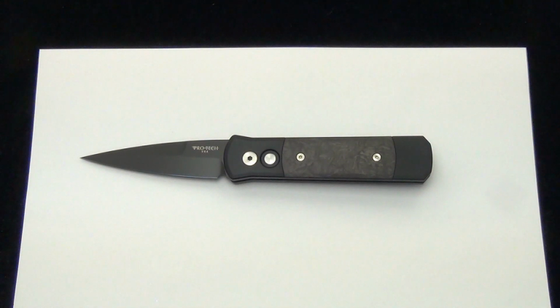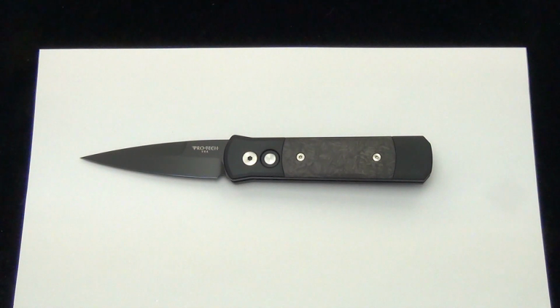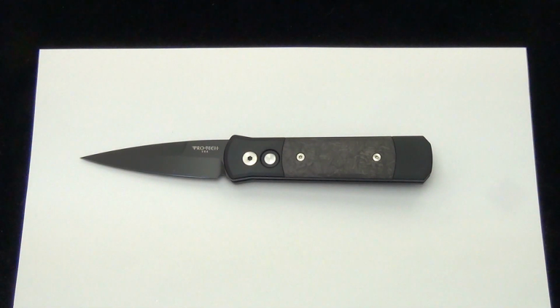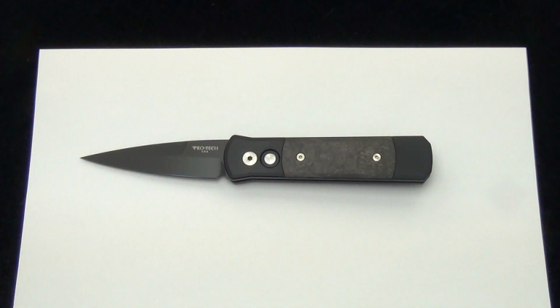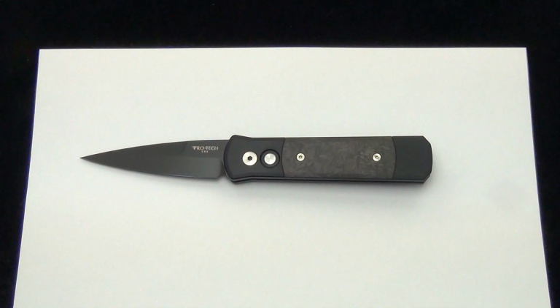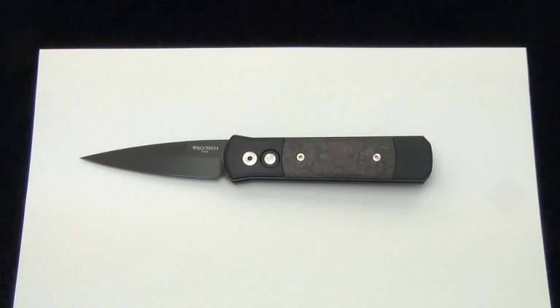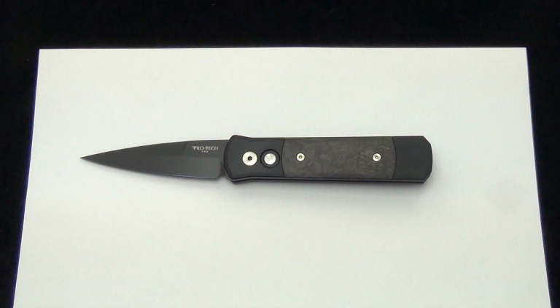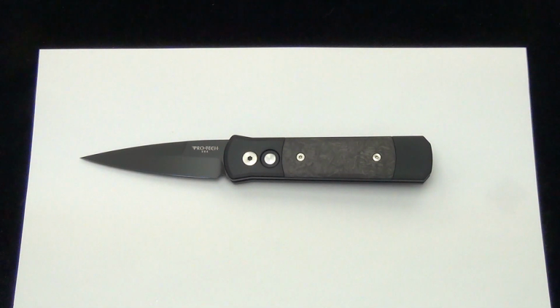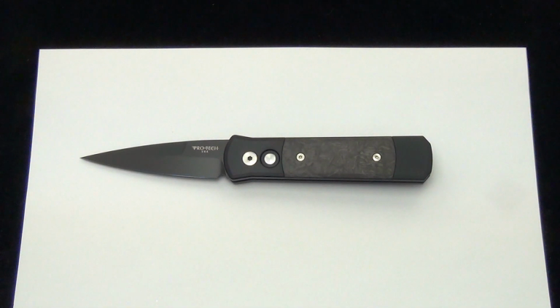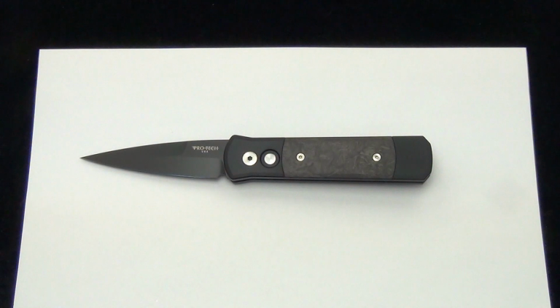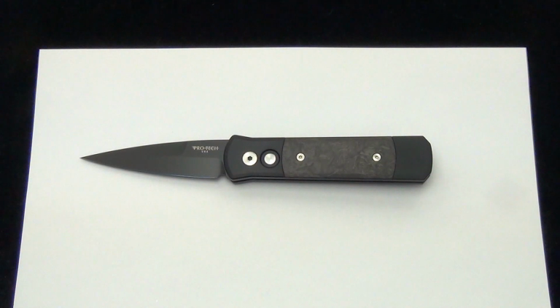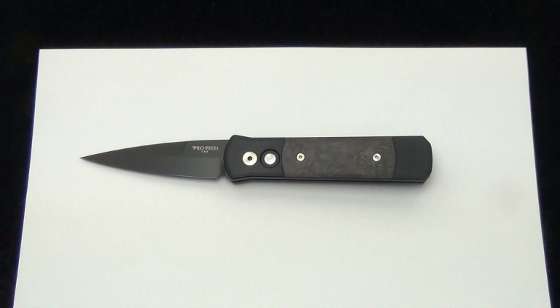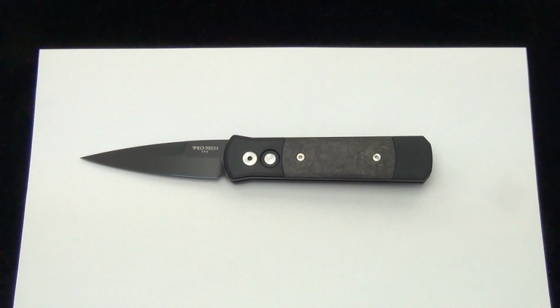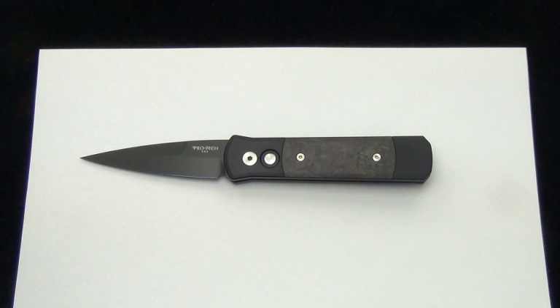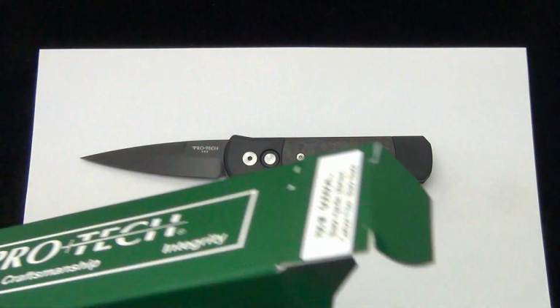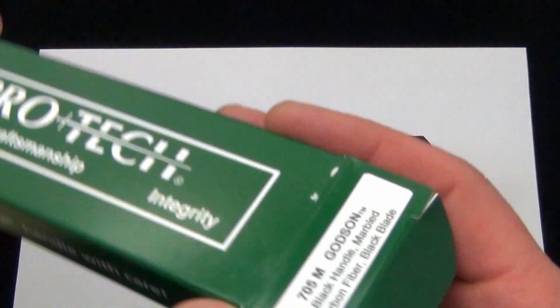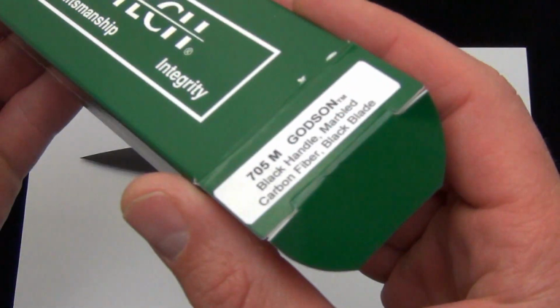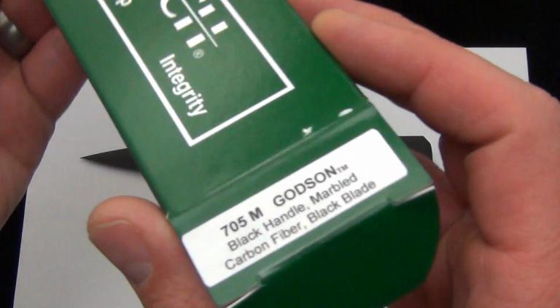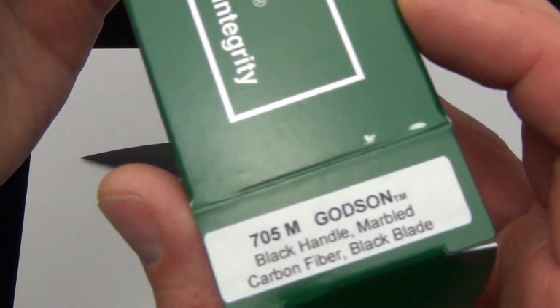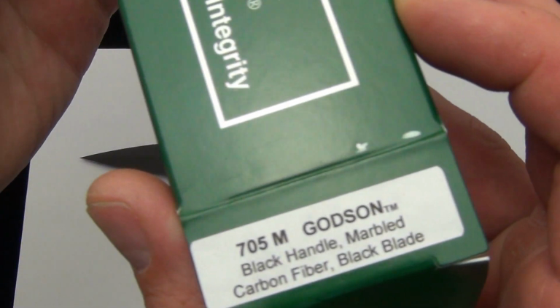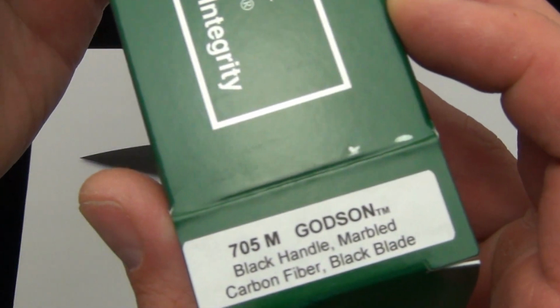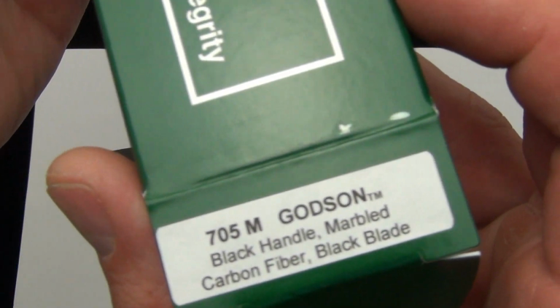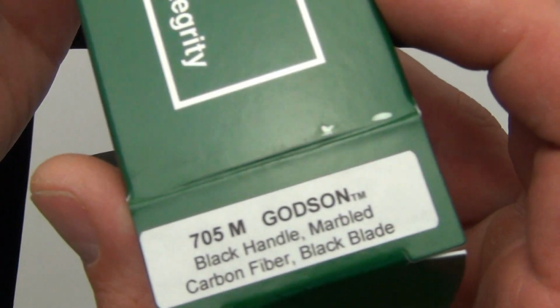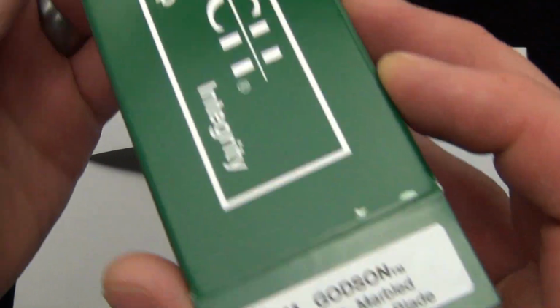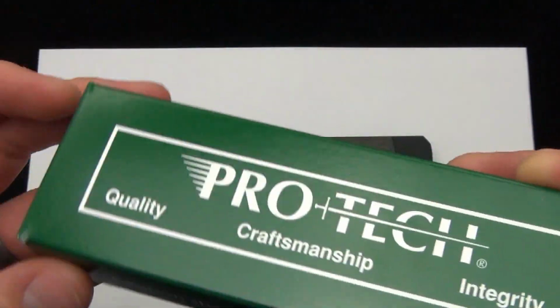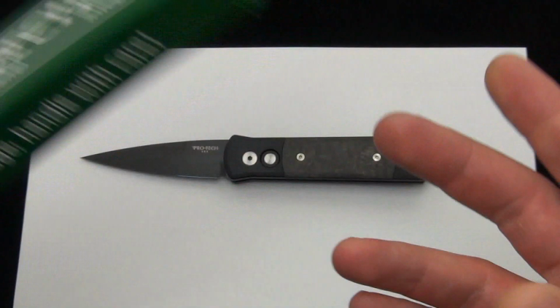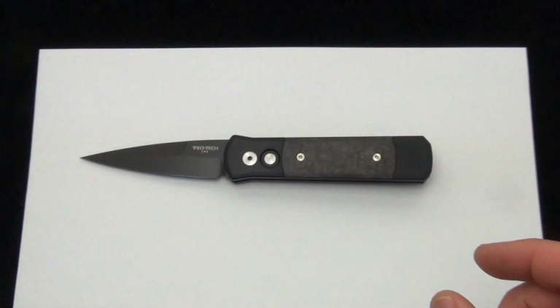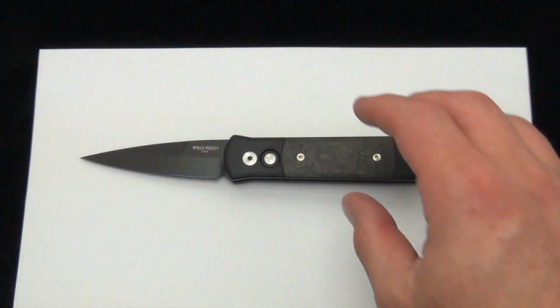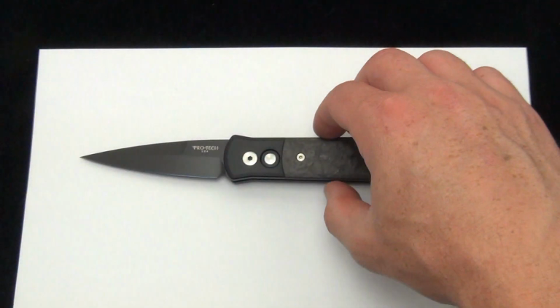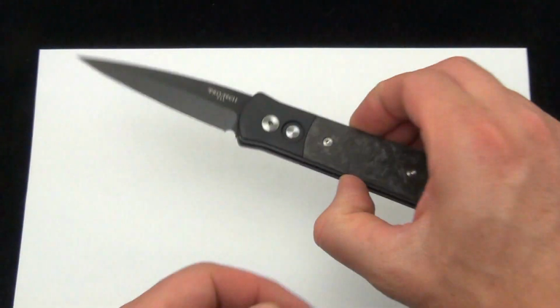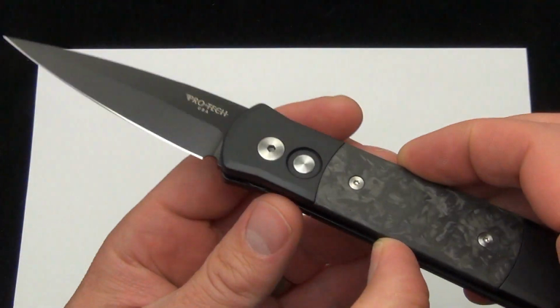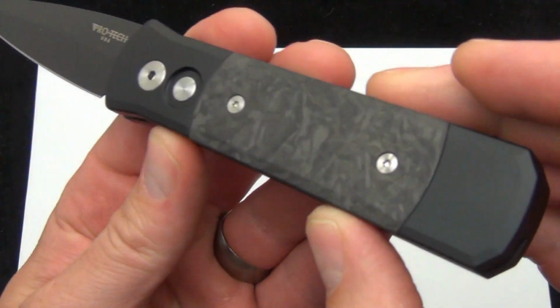We've been getting in some great shipments from Pro-Tec — excited to have more of their stuff in the shop. As always, here's the box that it comes in: the Pro-Tec 705M for the marbled carbon fiber.